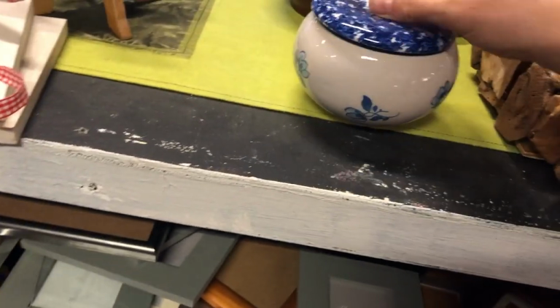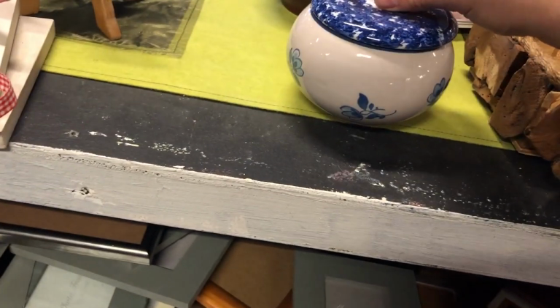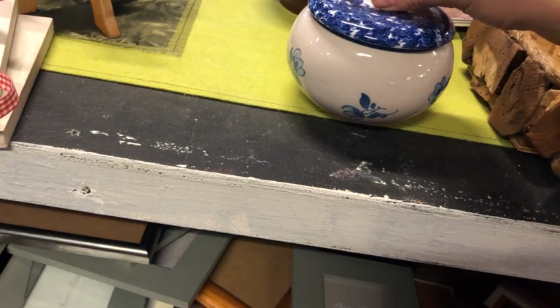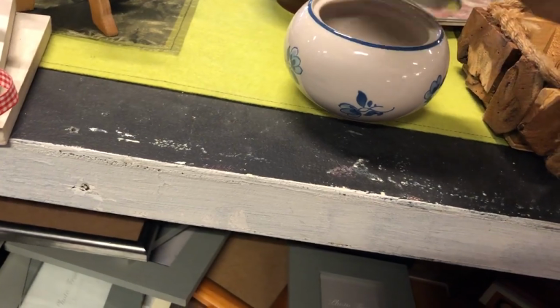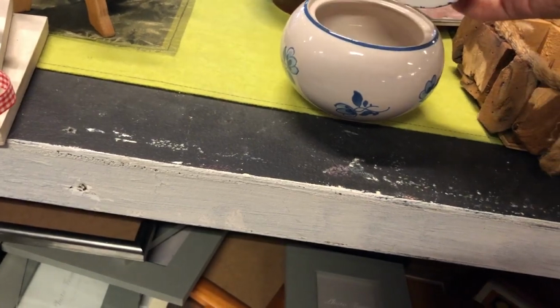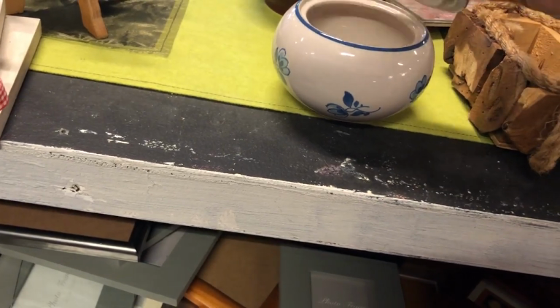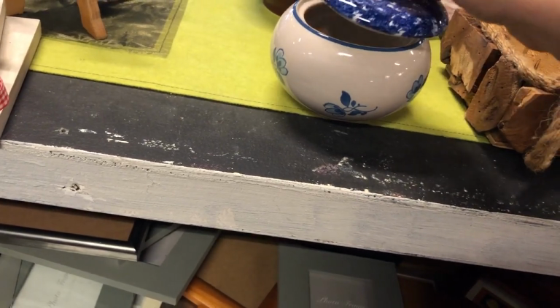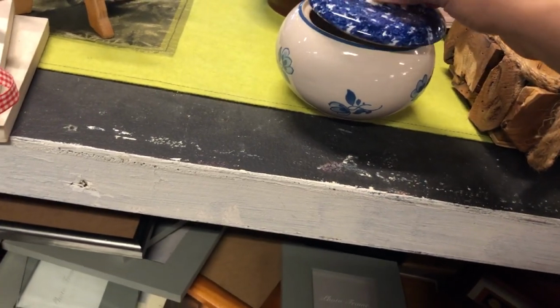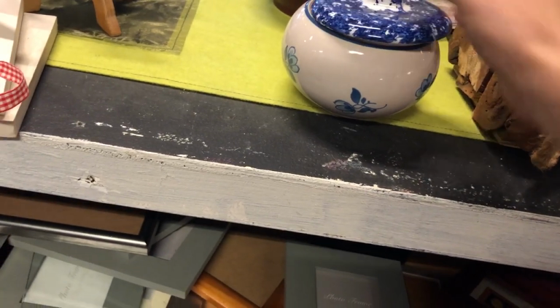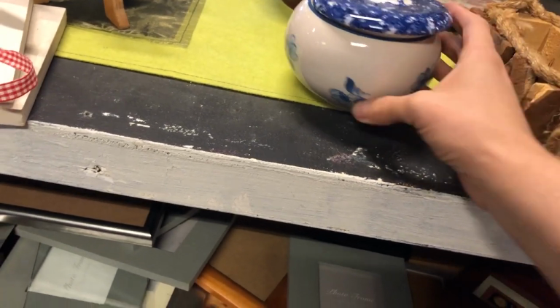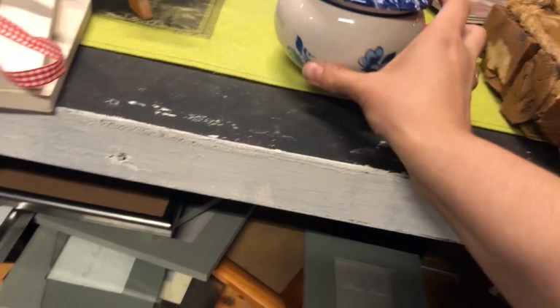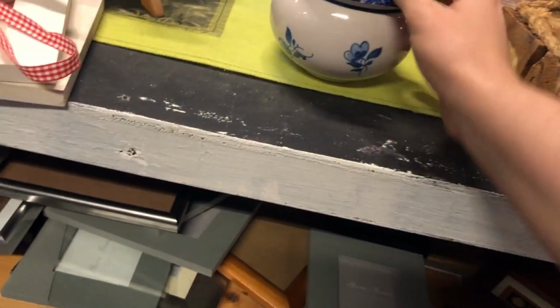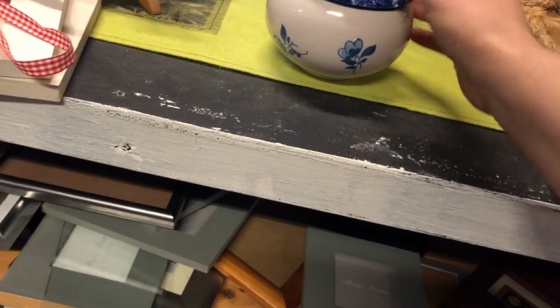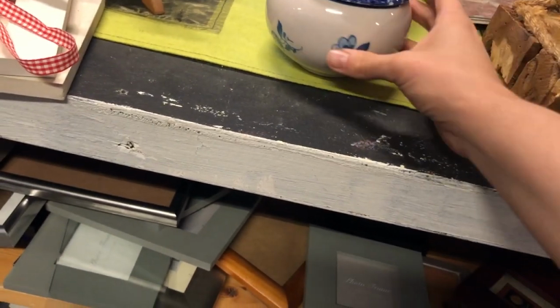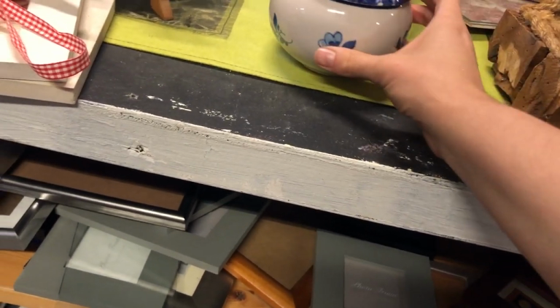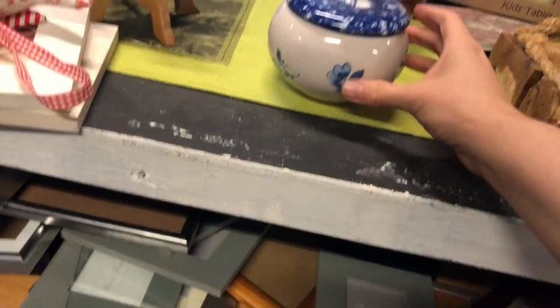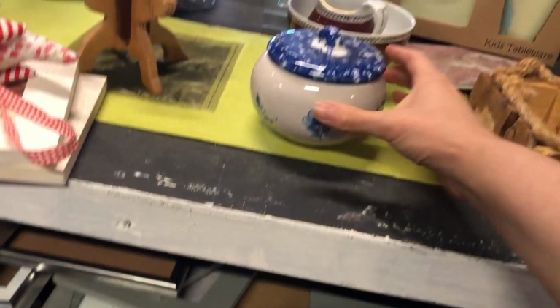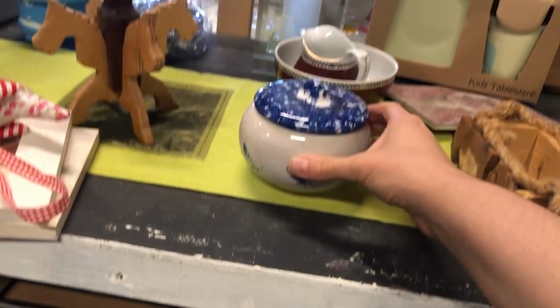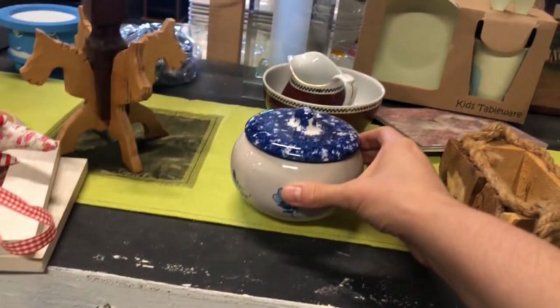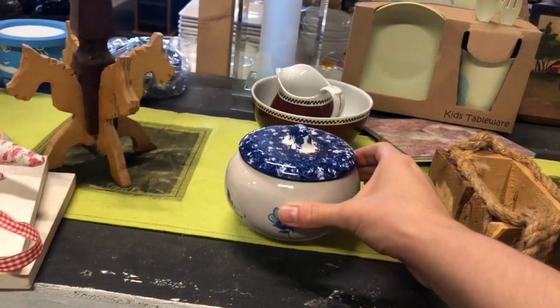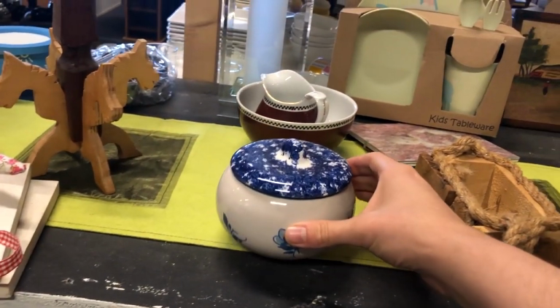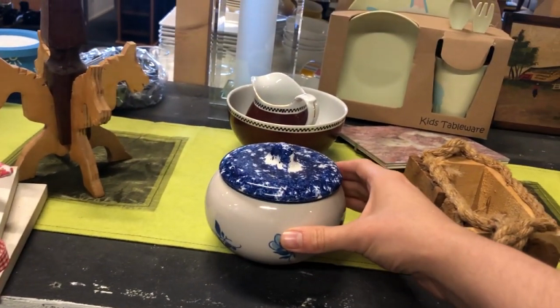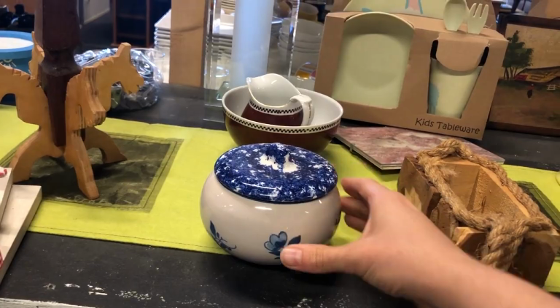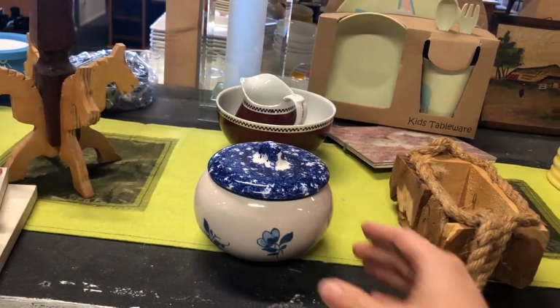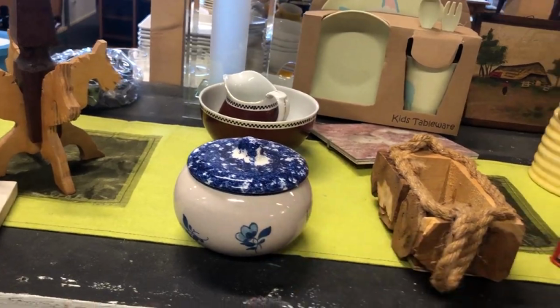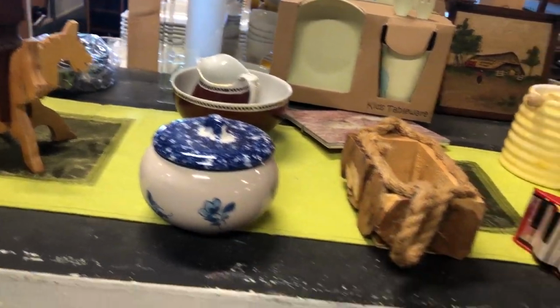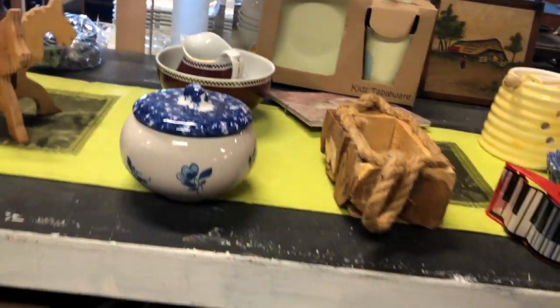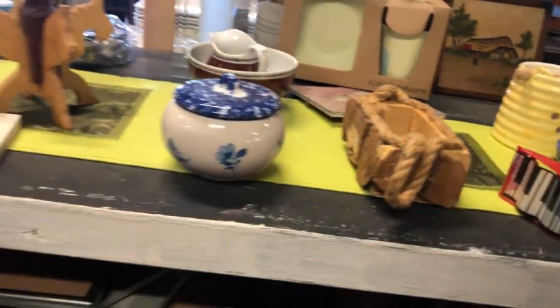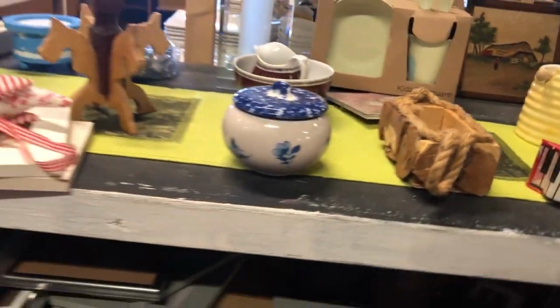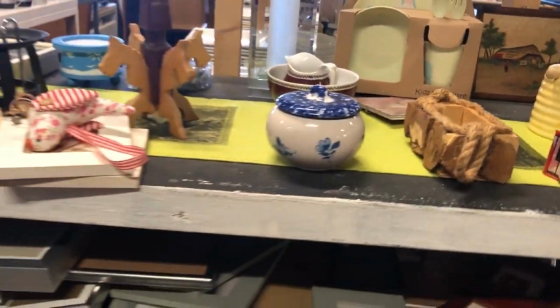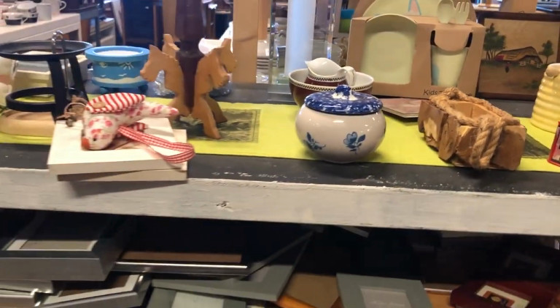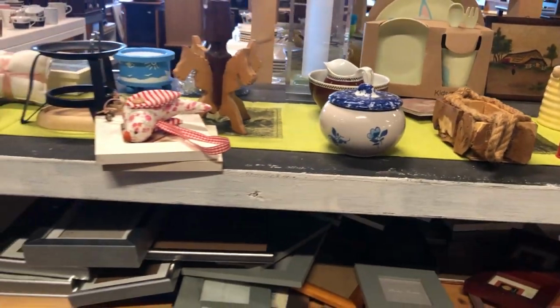I really like the lid of this bowl but I feel like the lid and the bowl are not a match — they looked too different. I would have loved to find the matching bowl to that stunning lid.